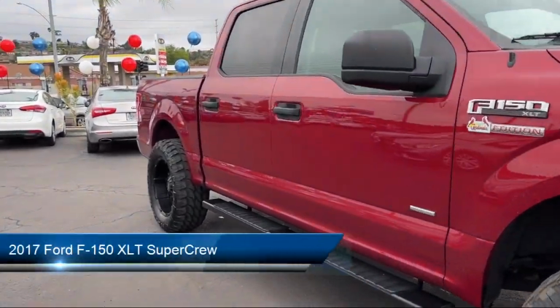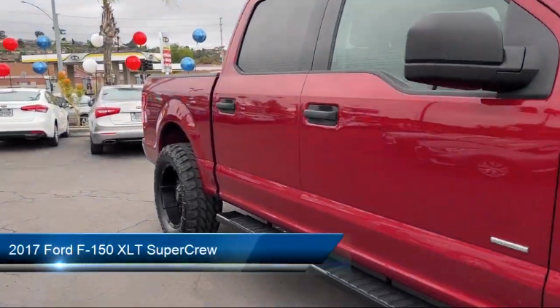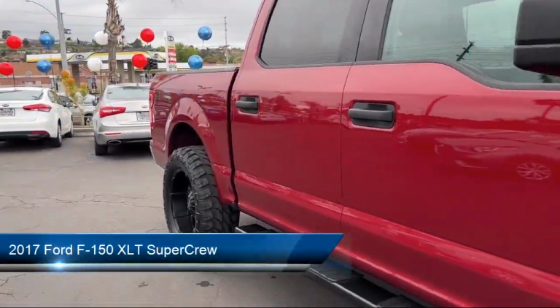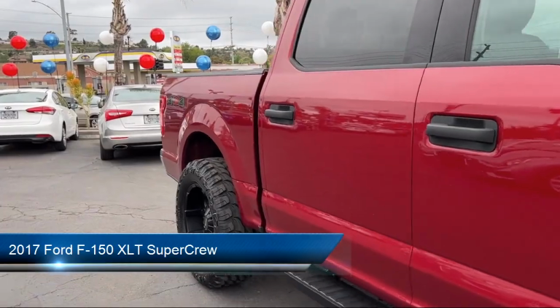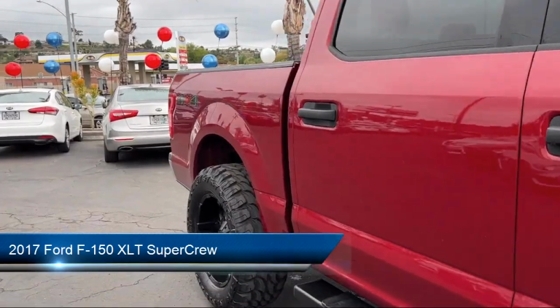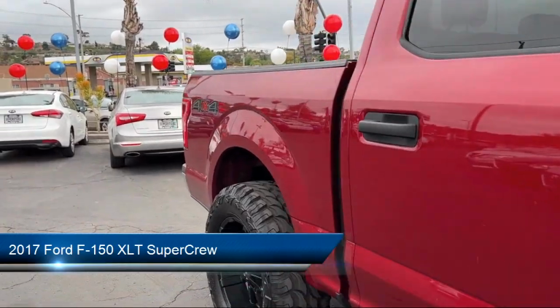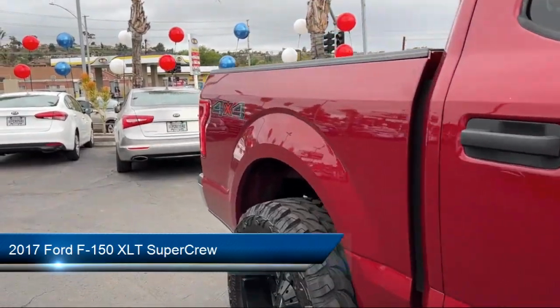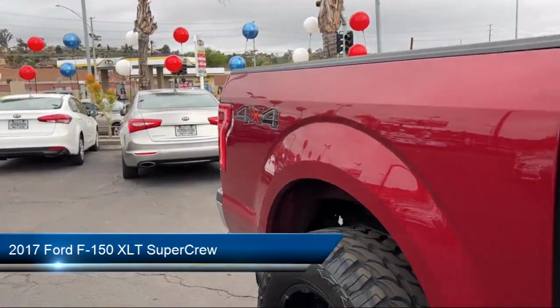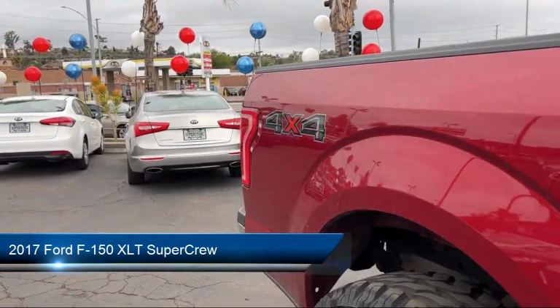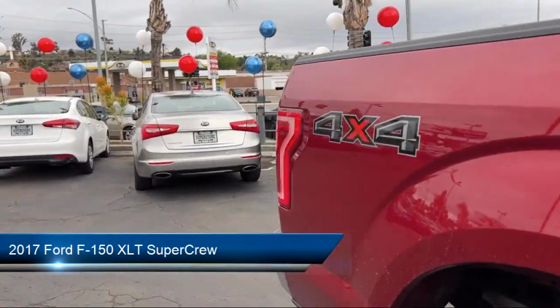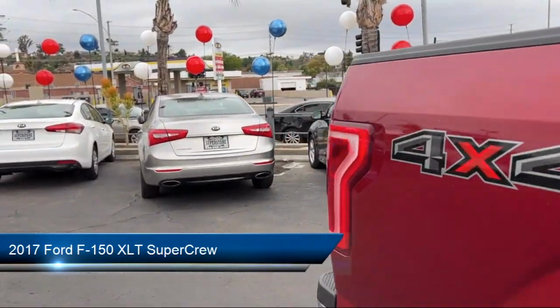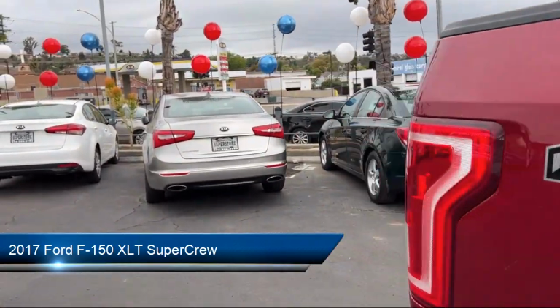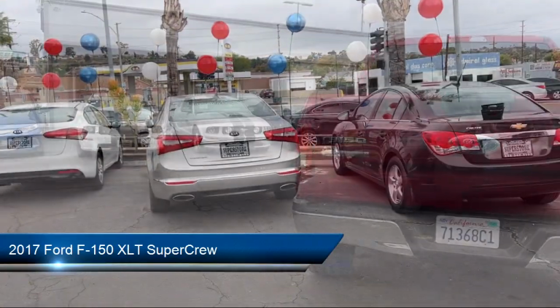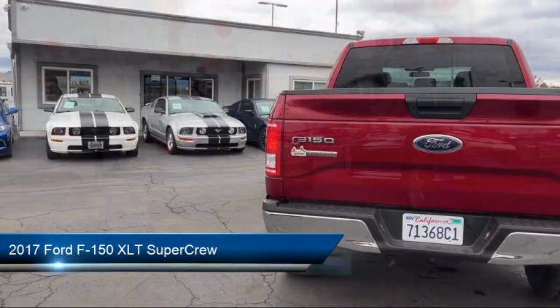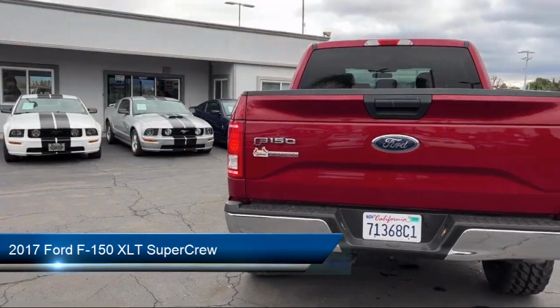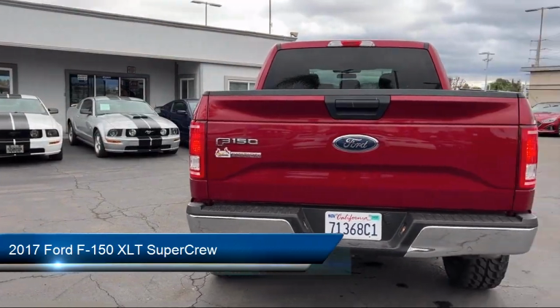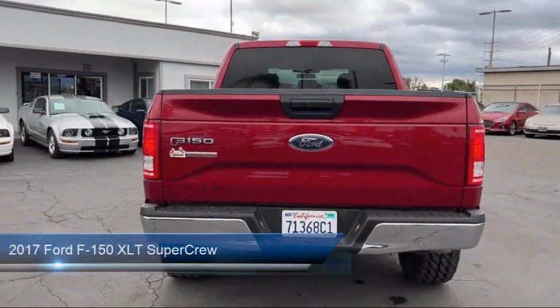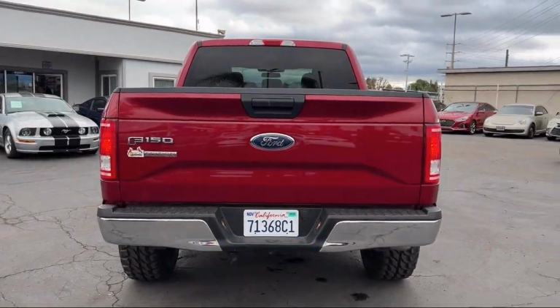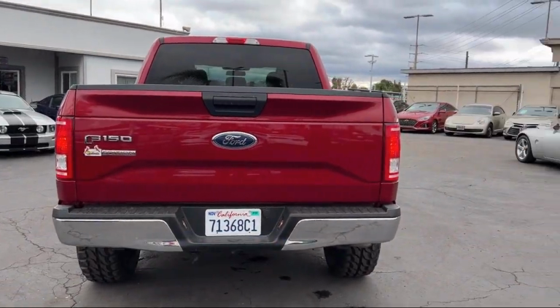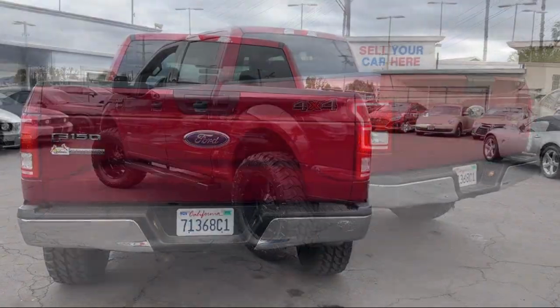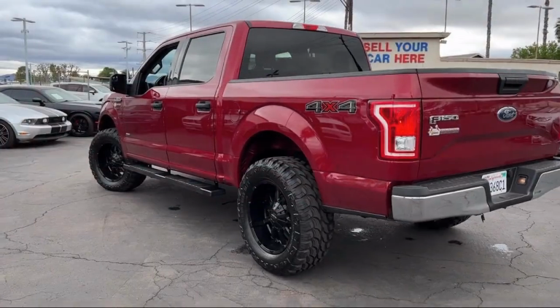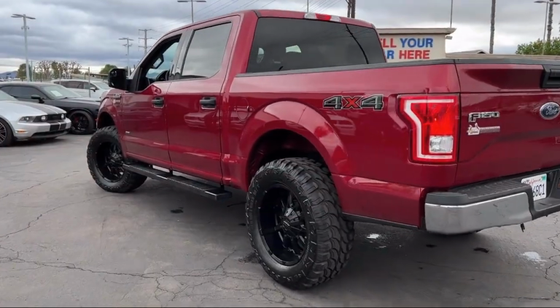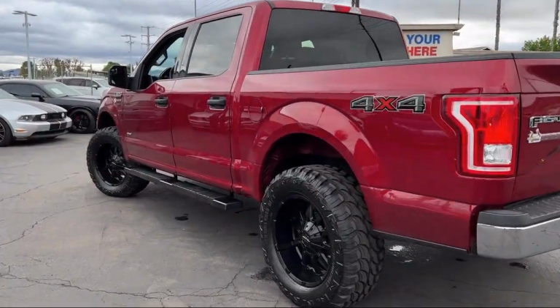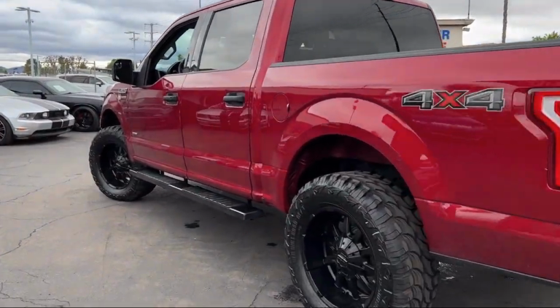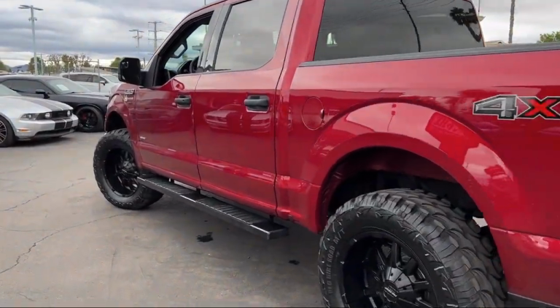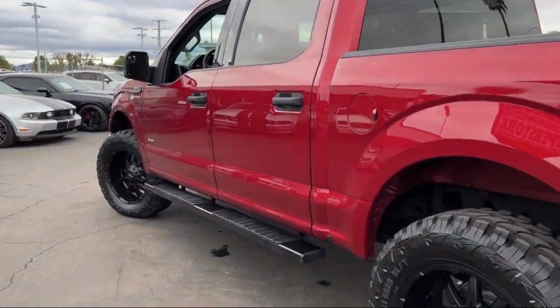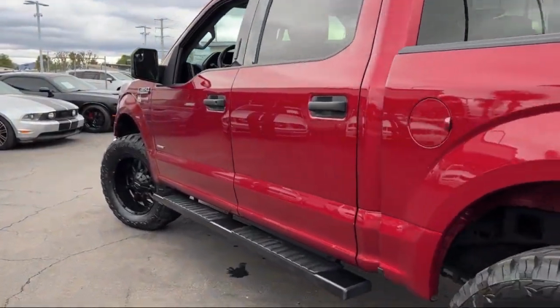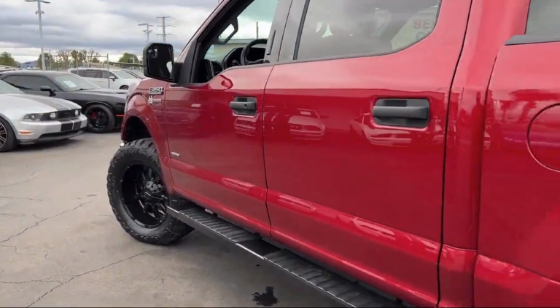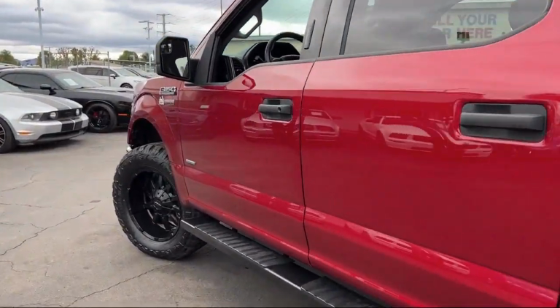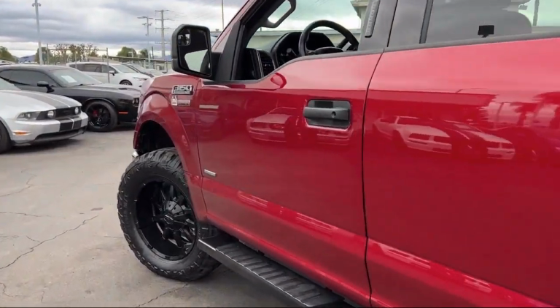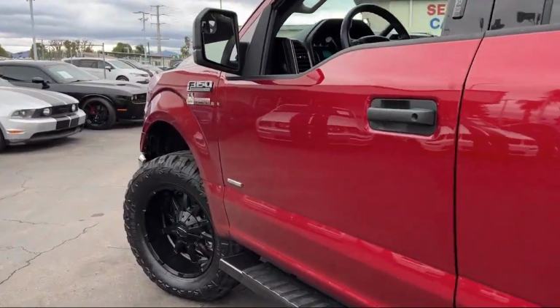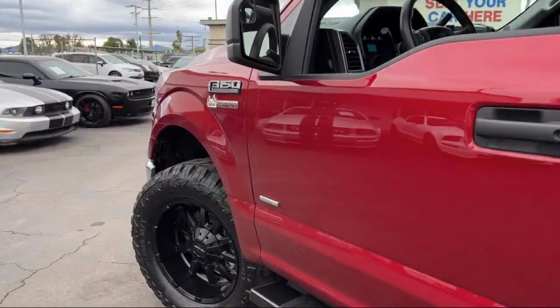It comes equipped with chrome bumpers, keyless entry, air conditioning, electronic stability control, speed sensing steering, and alloy wheels.